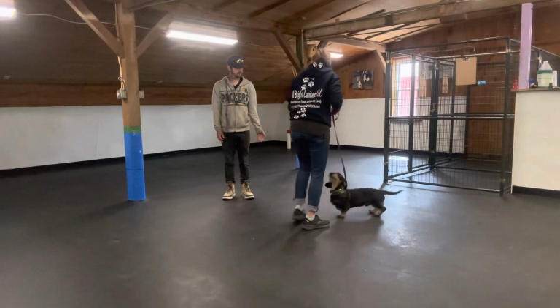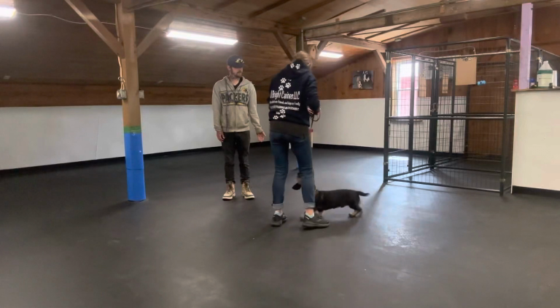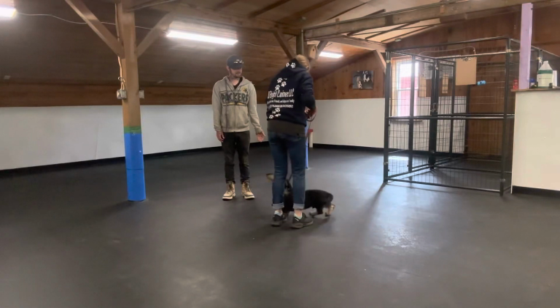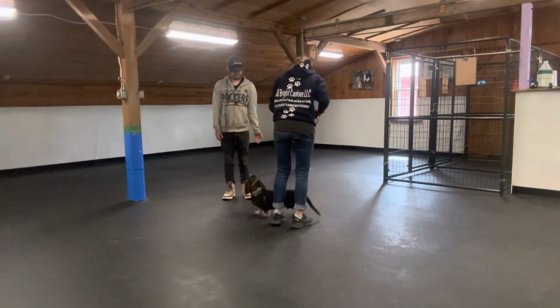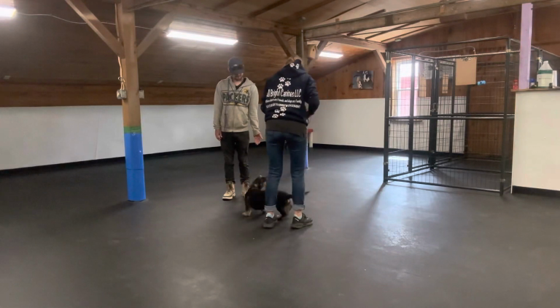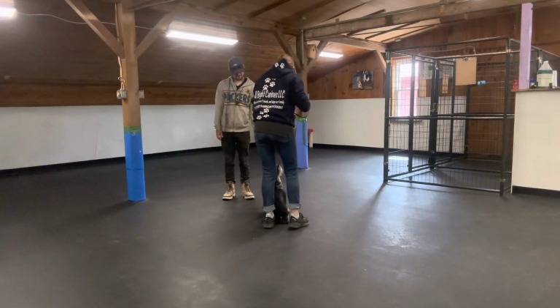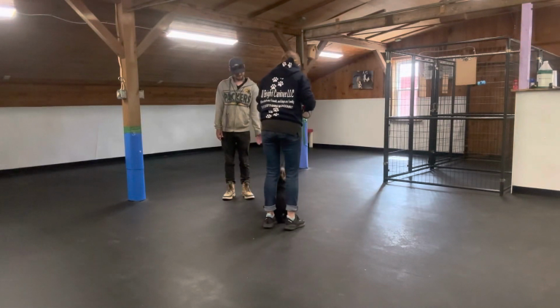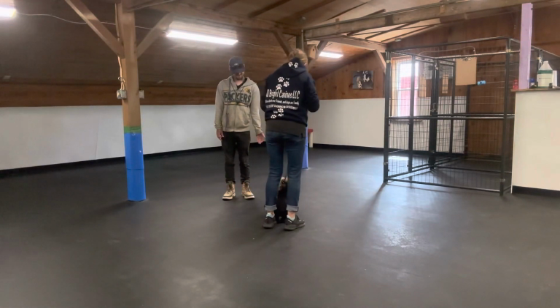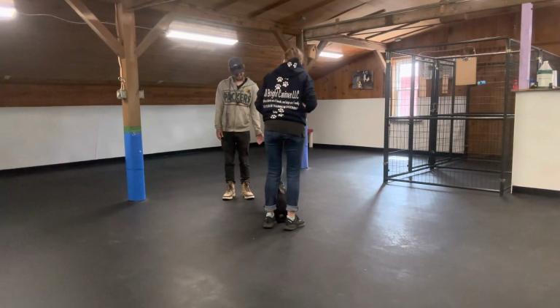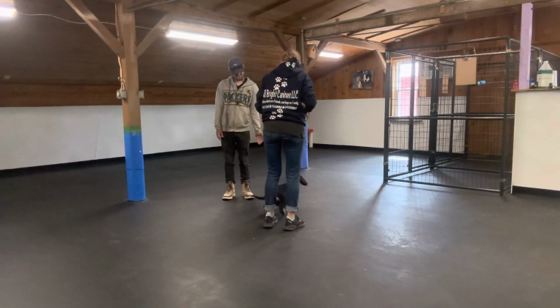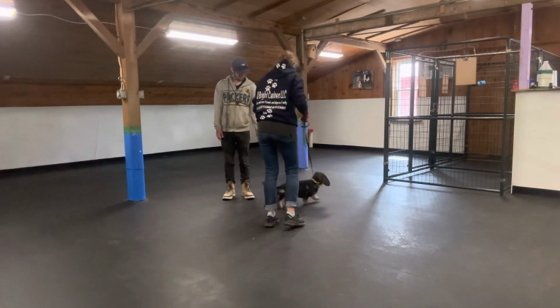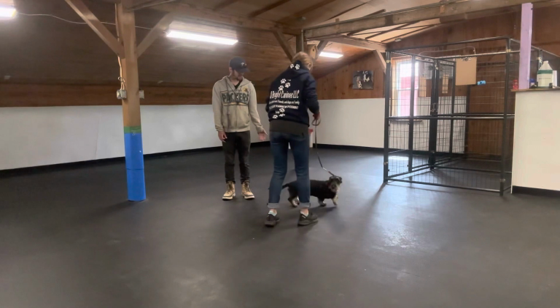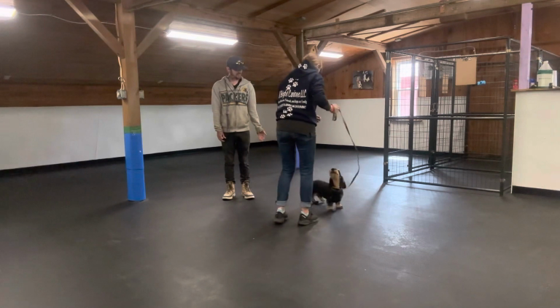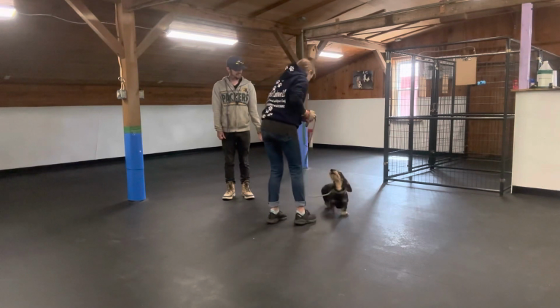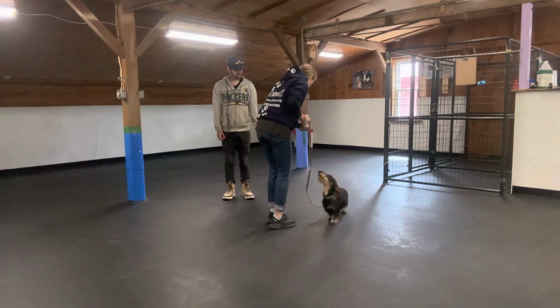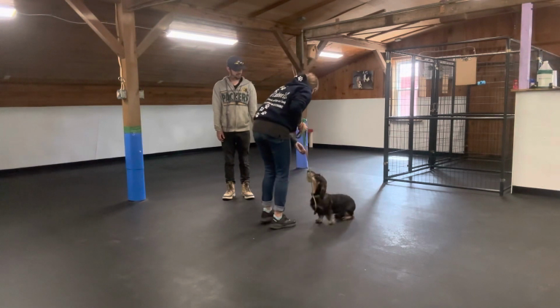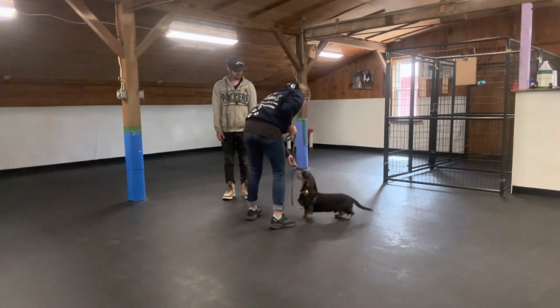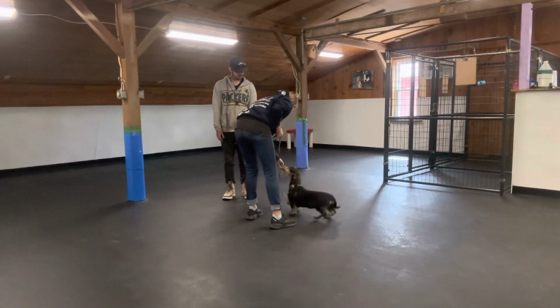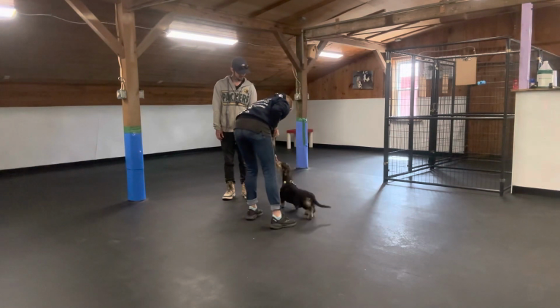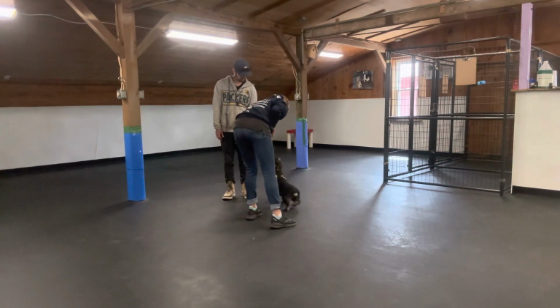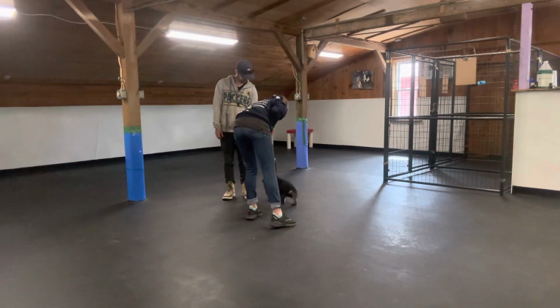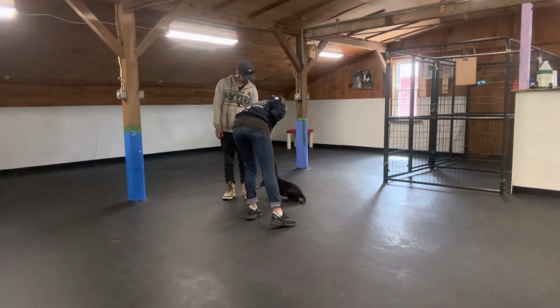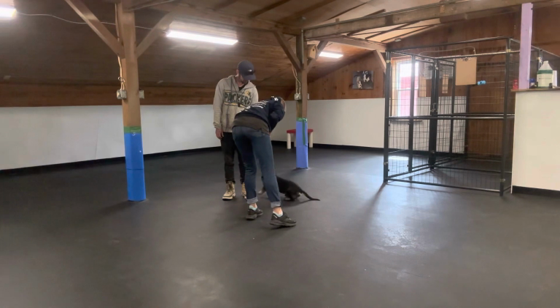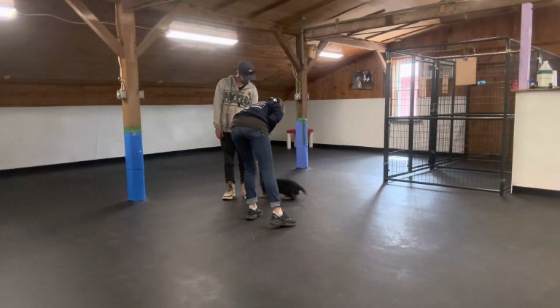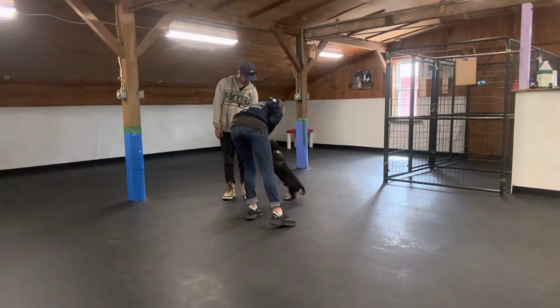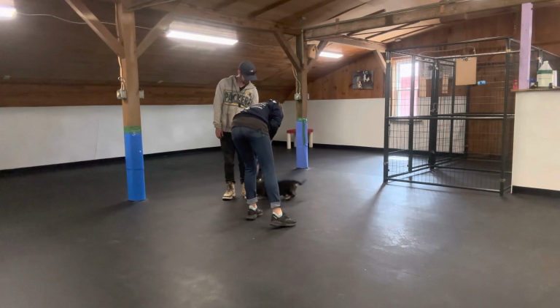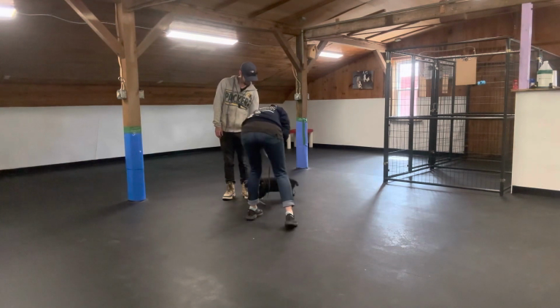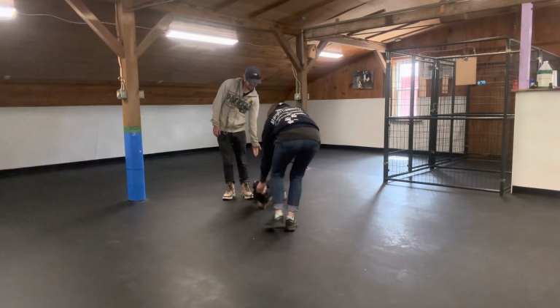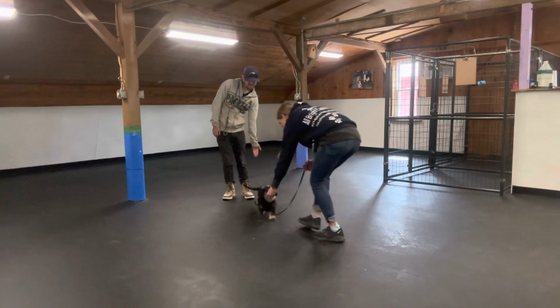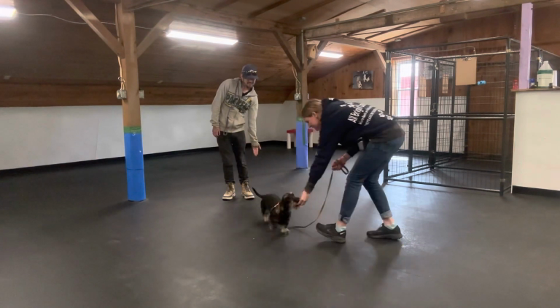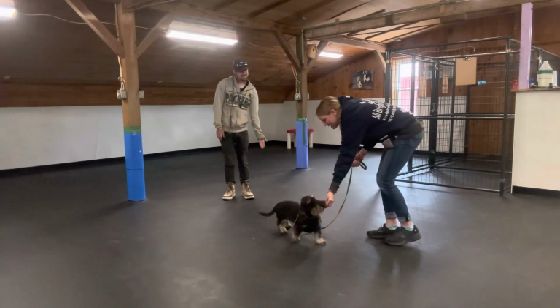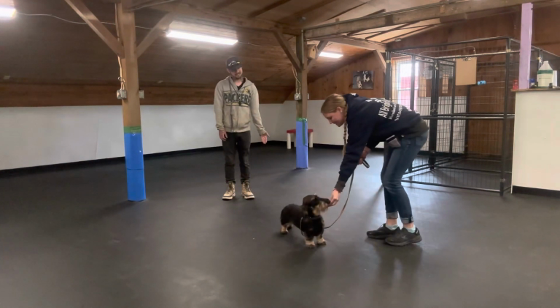Hi, this is my dog, Whiskey, and we're training, and we were wondering if we could say hi to you. Of course. So what I'm going to do is I'm going to have him come right up to your hands, touch your hands with his little nose, and then treat him right over here.